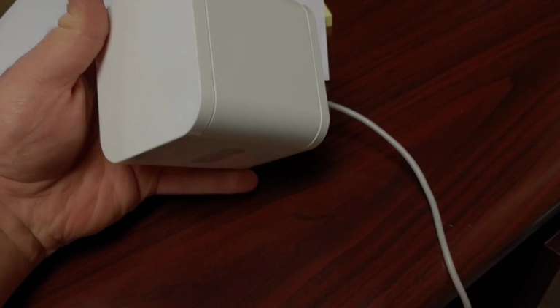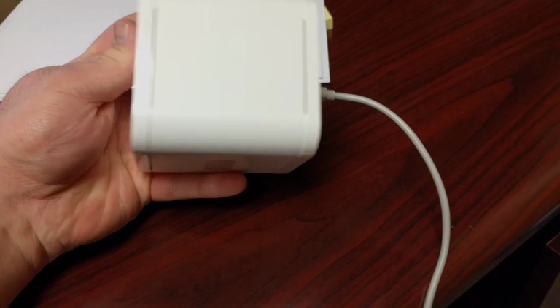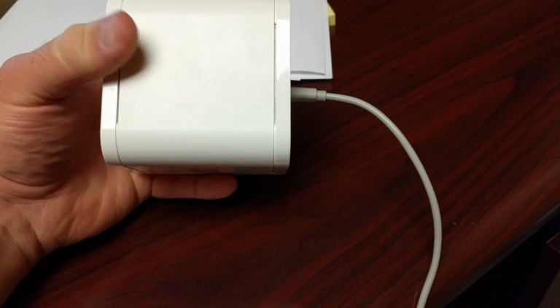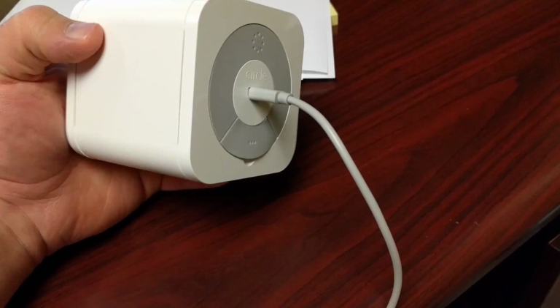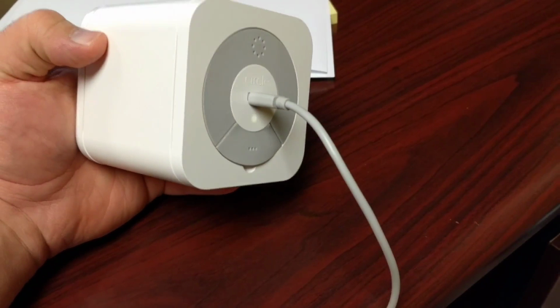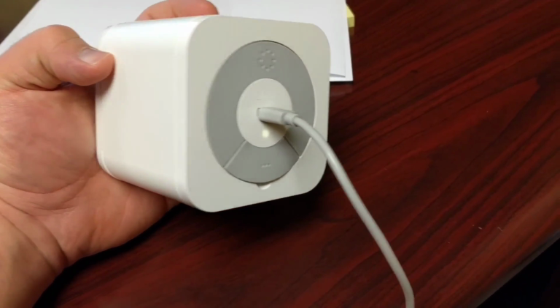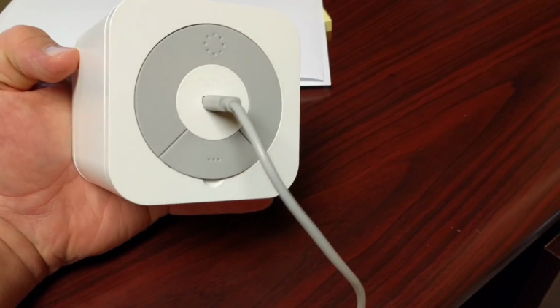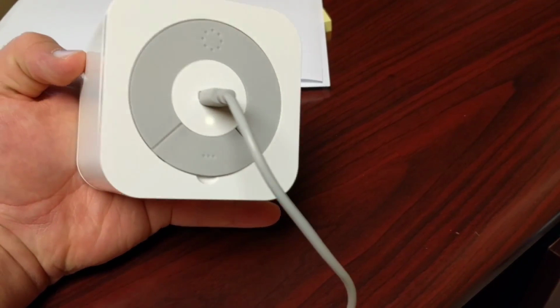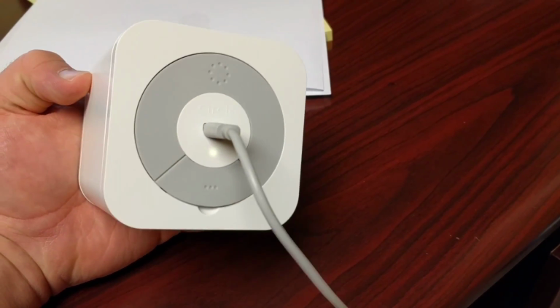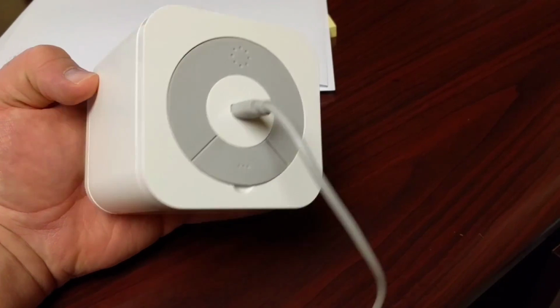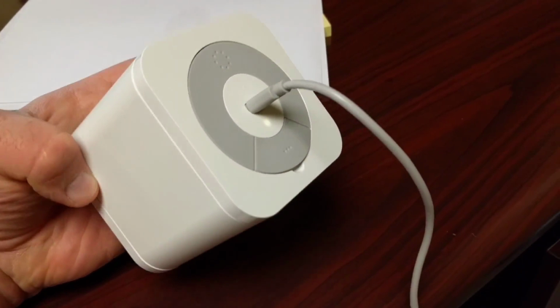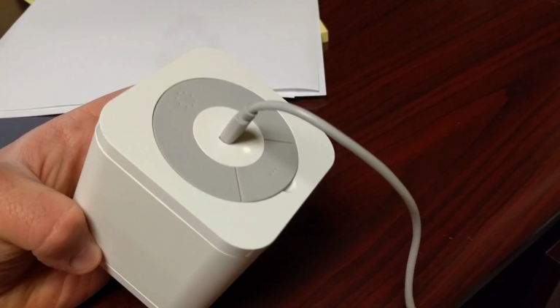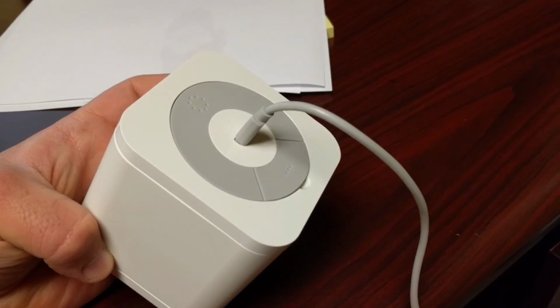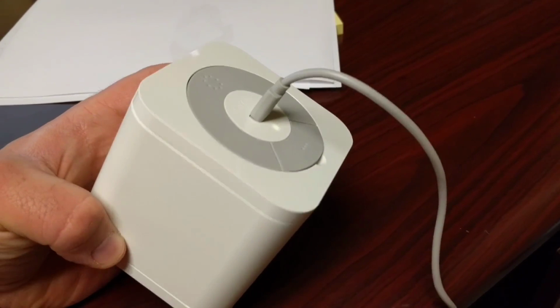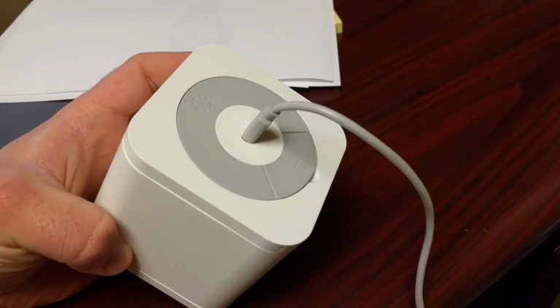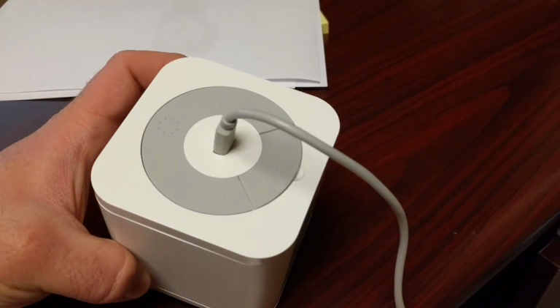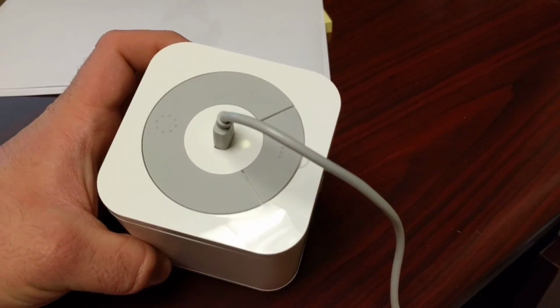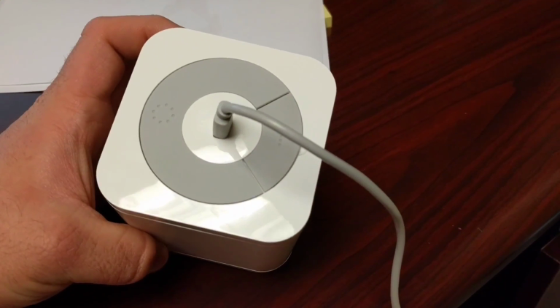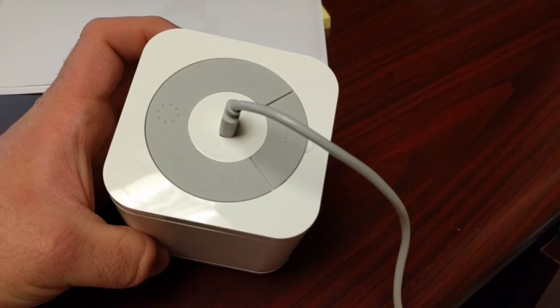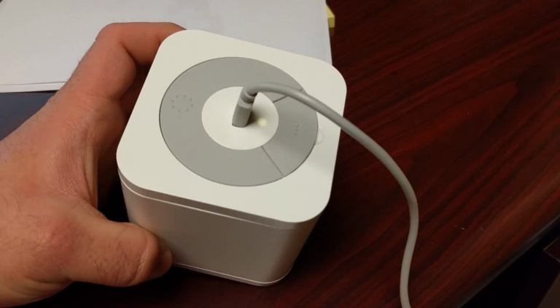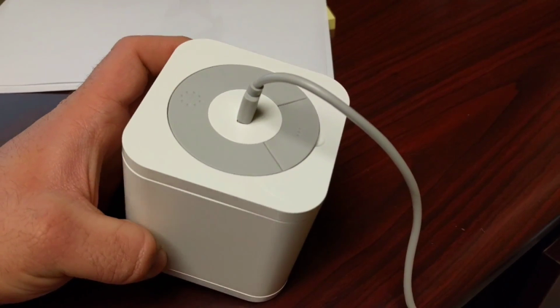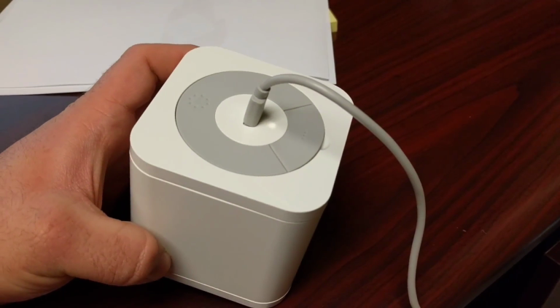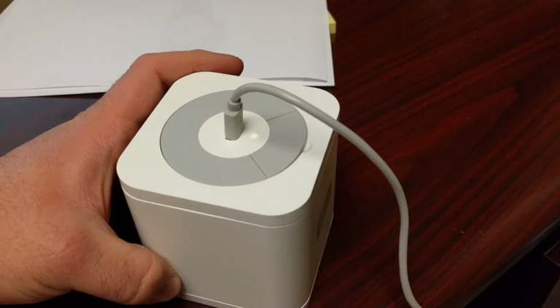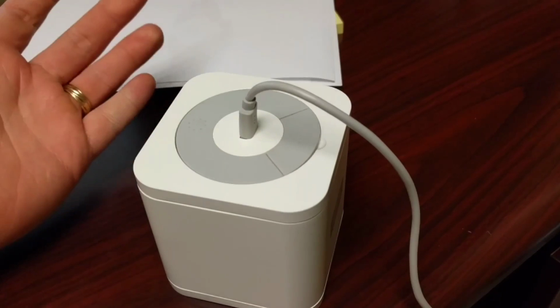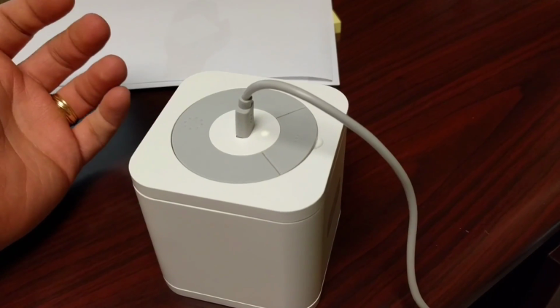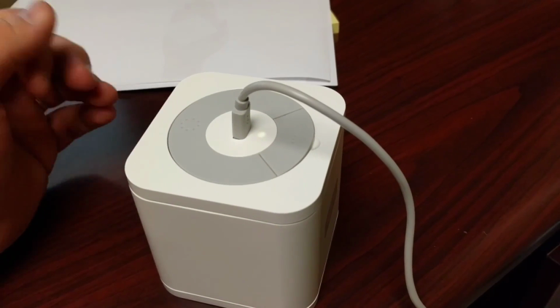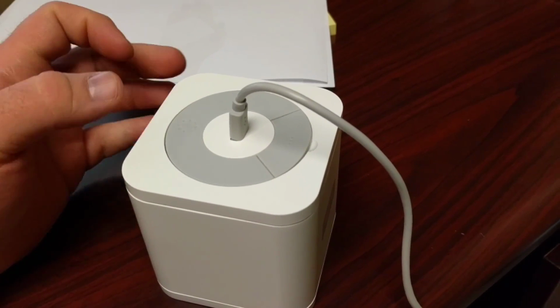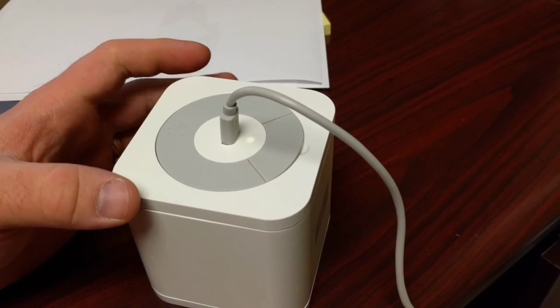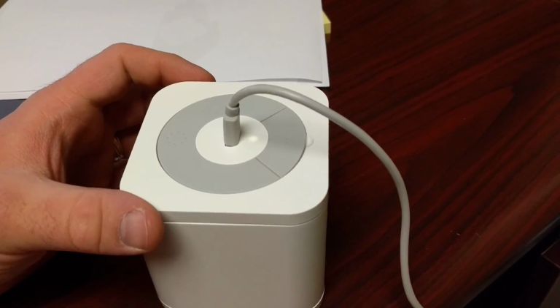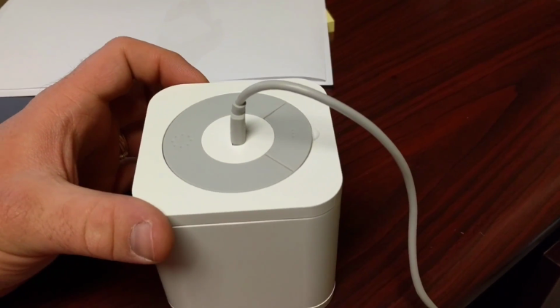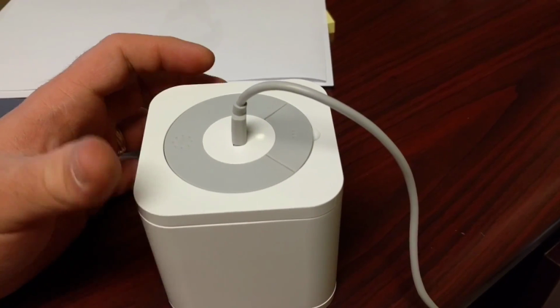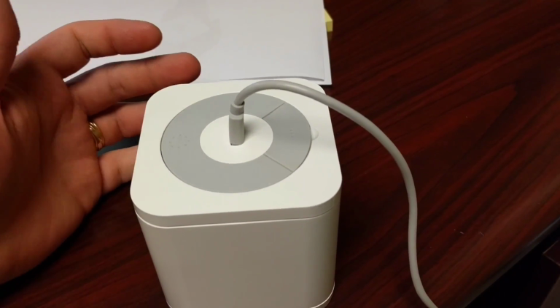Today we've got the Circle with Disney, and I wanted to show you how to hard reset it. I wanted to do some testing on this, and it was a used unit, so it had a passcode on it.